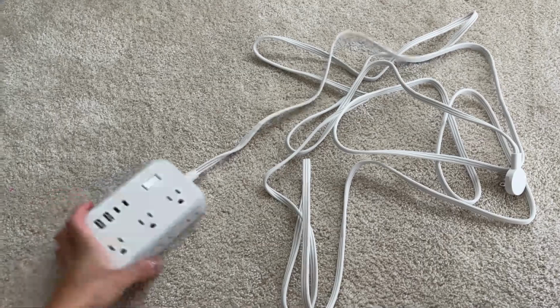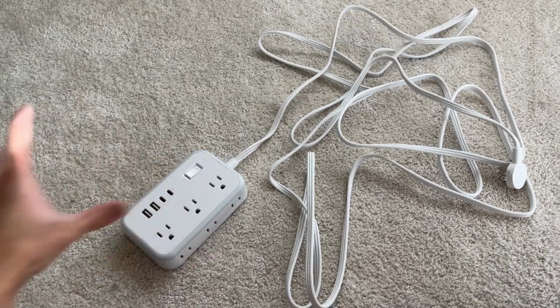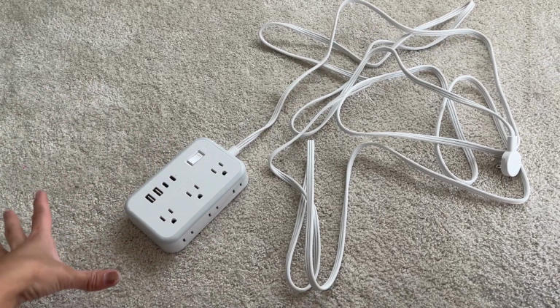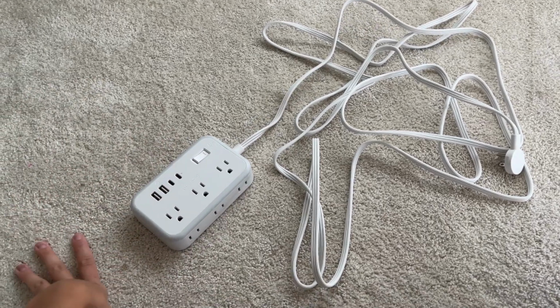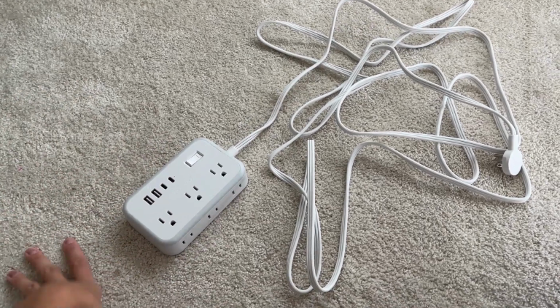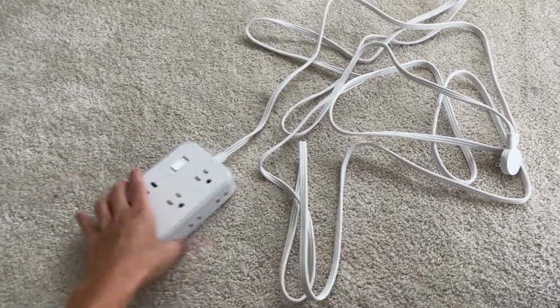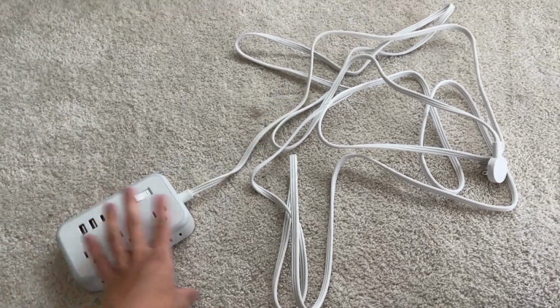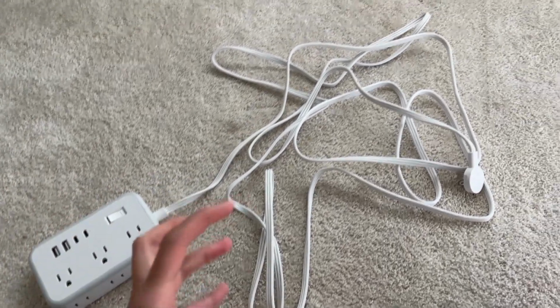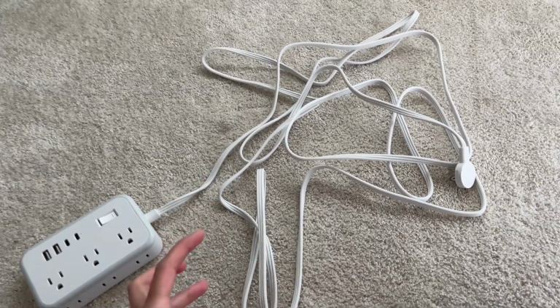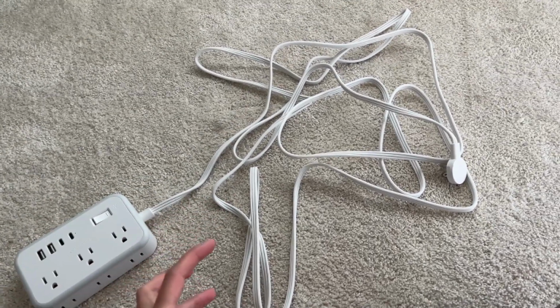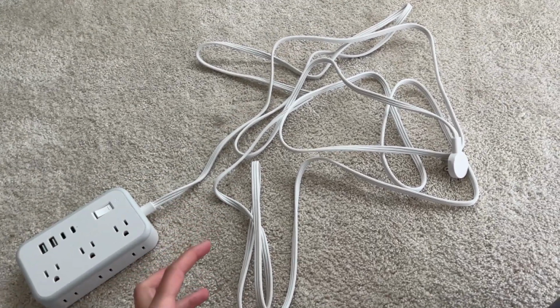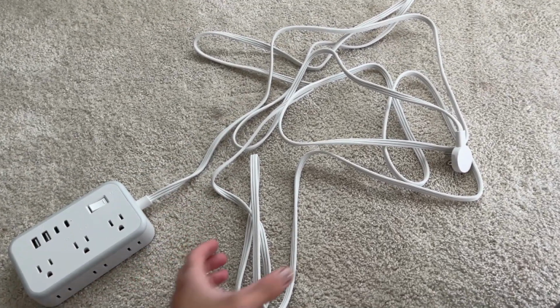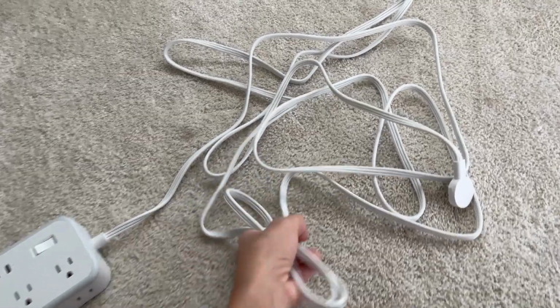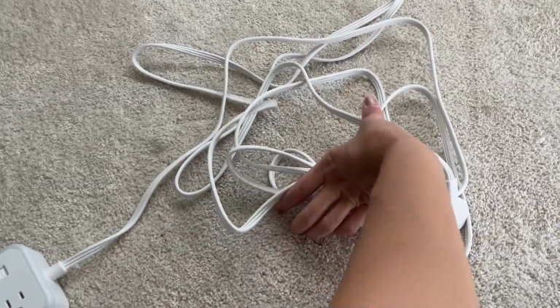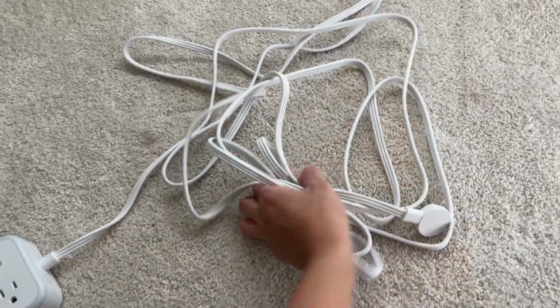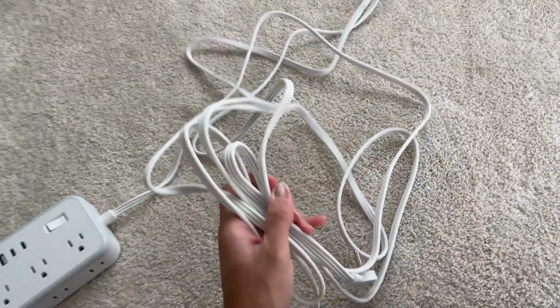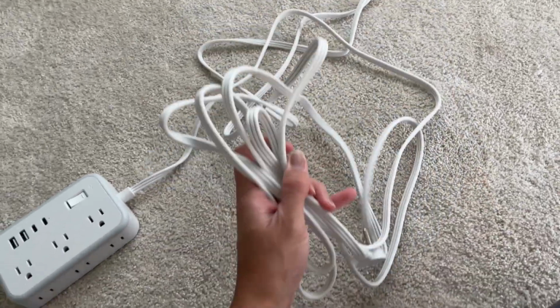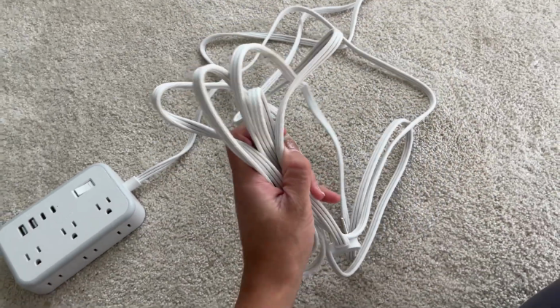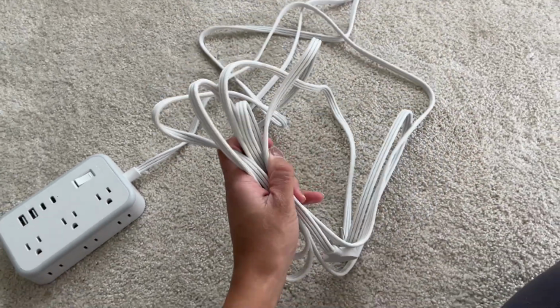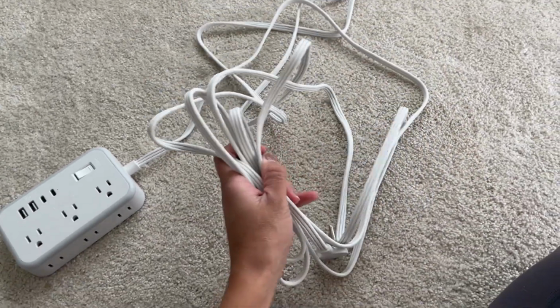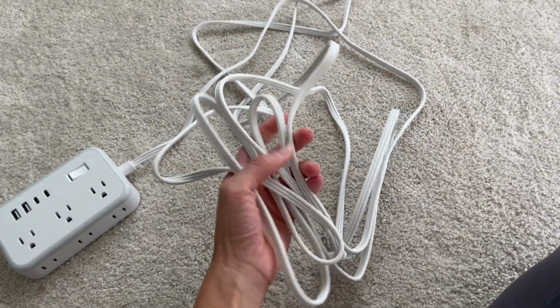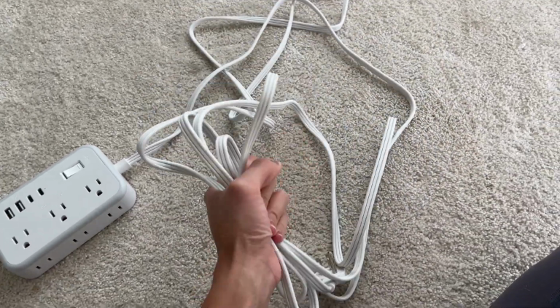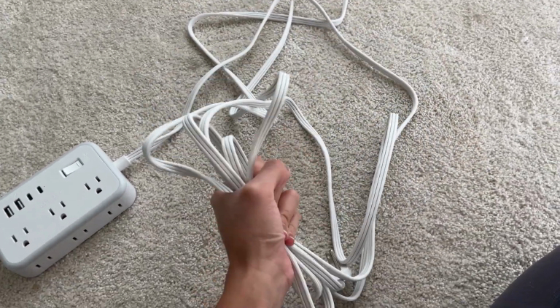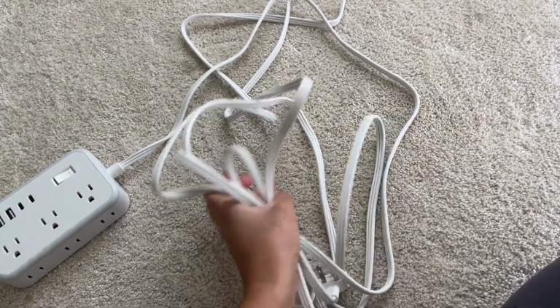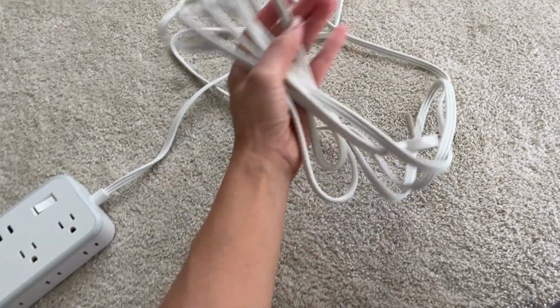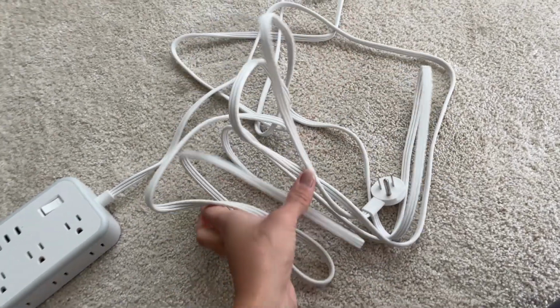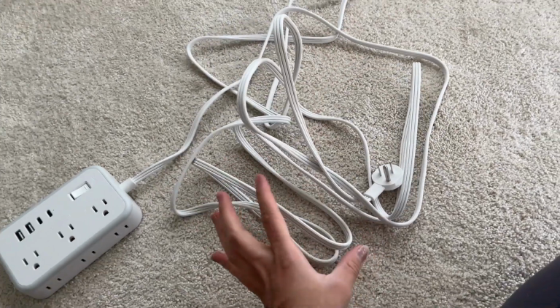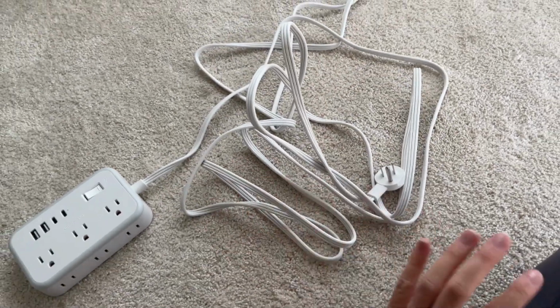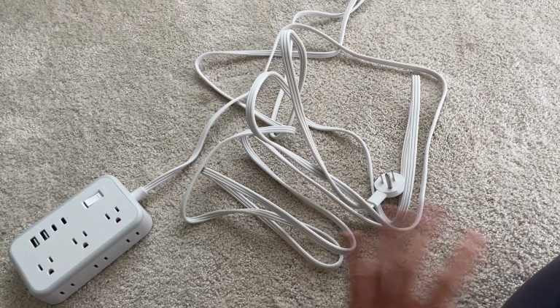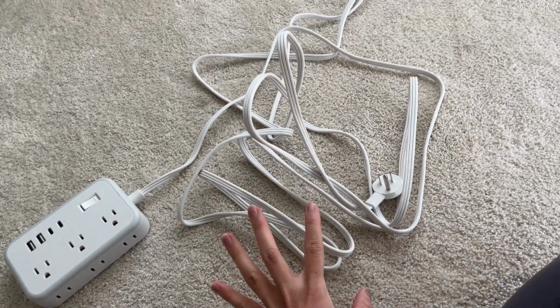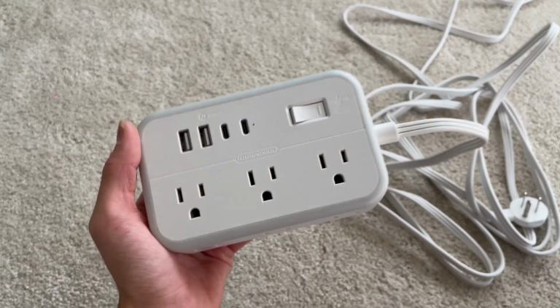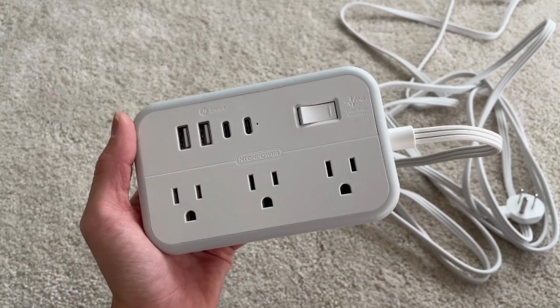The first thing I really like about this power strip is how long the cord is. This right here is a 15-foot long cord — very flexible — so you will be able to put this pretty much anywhere.